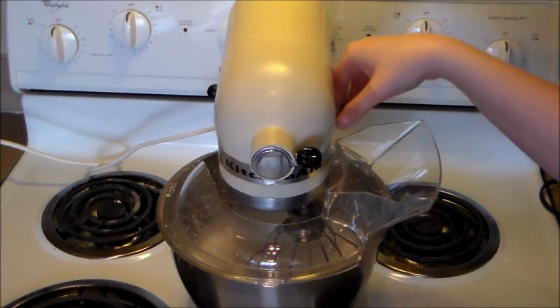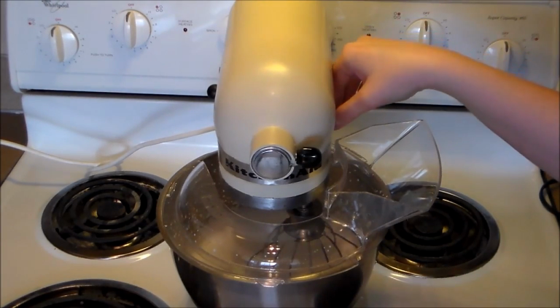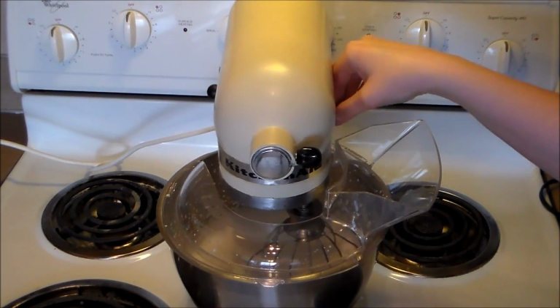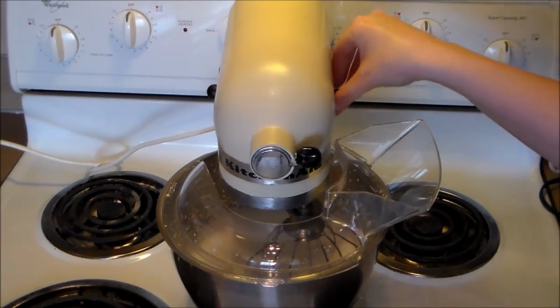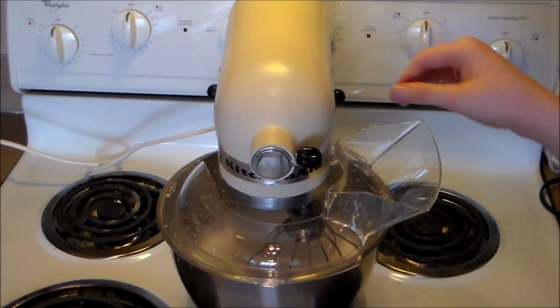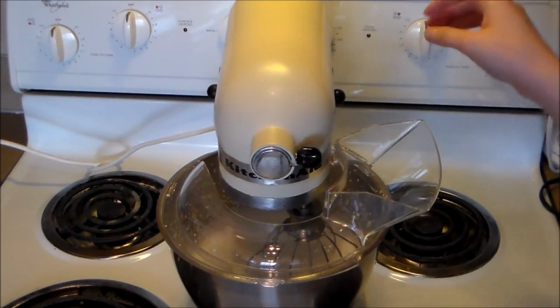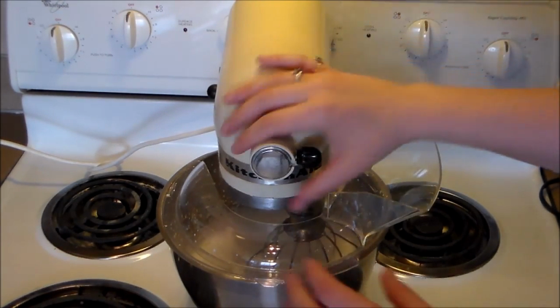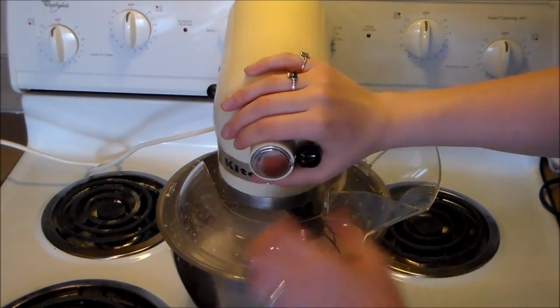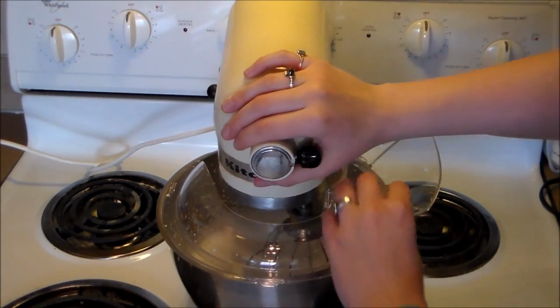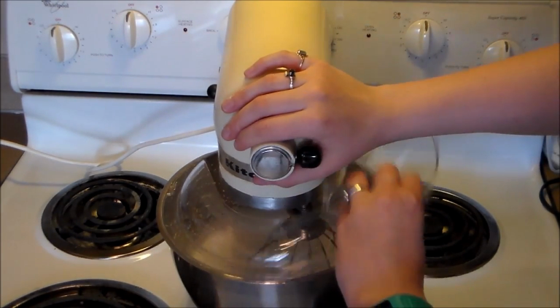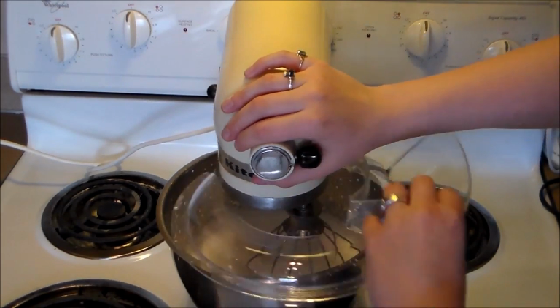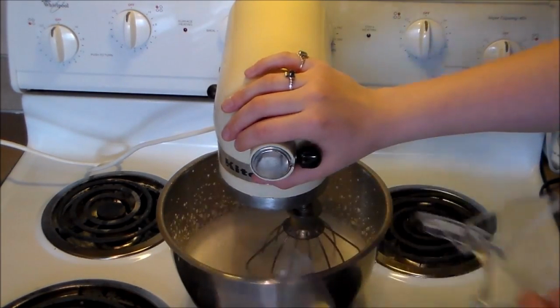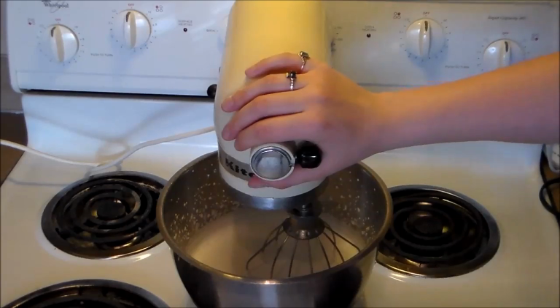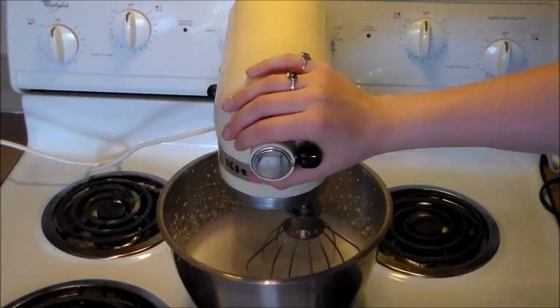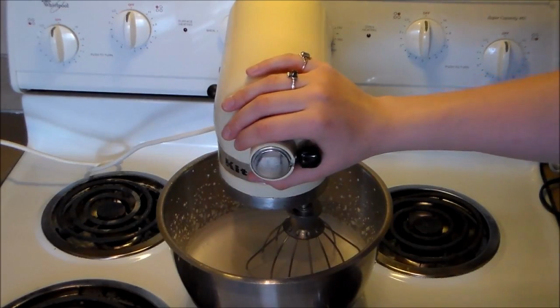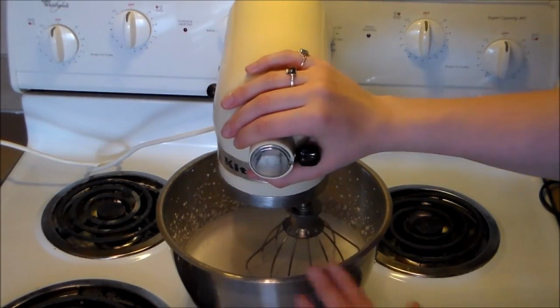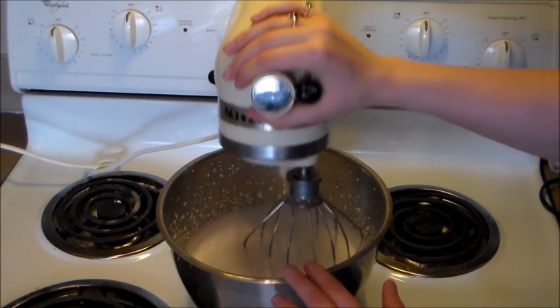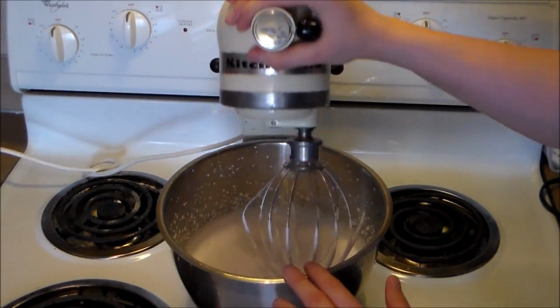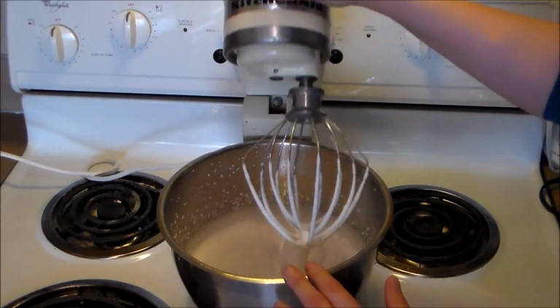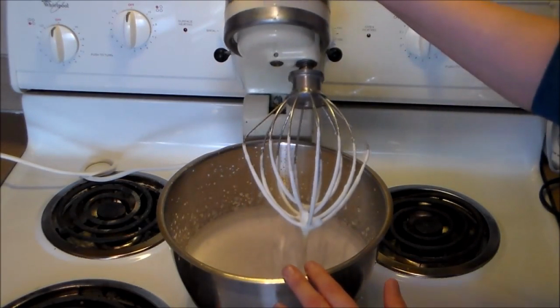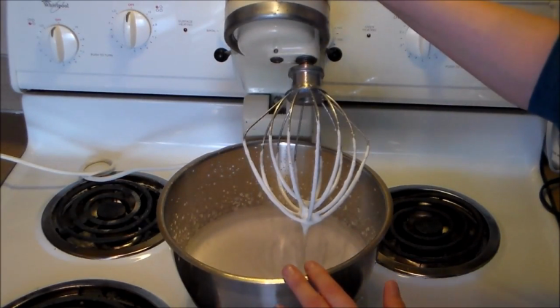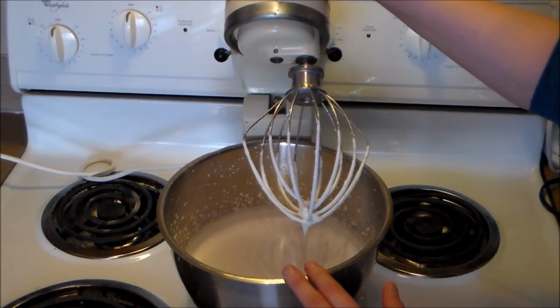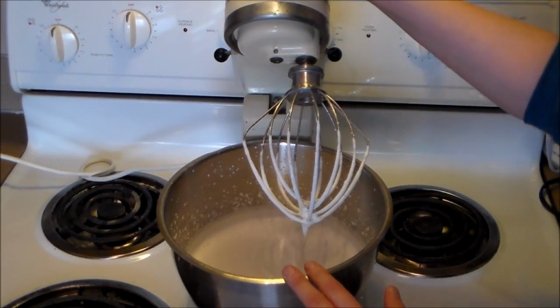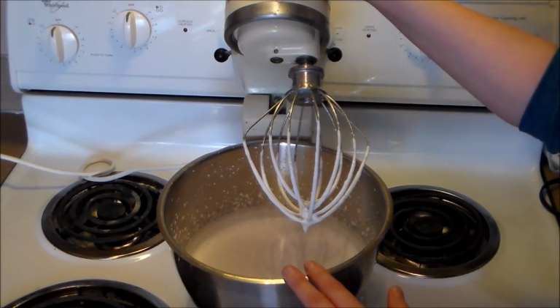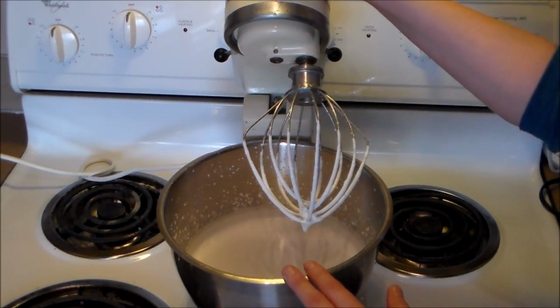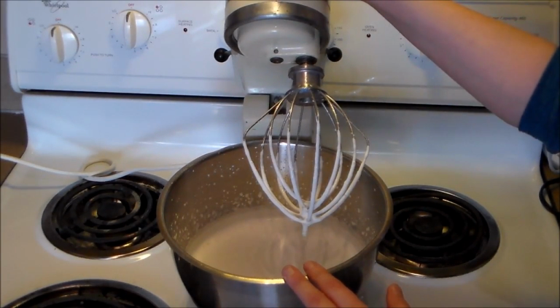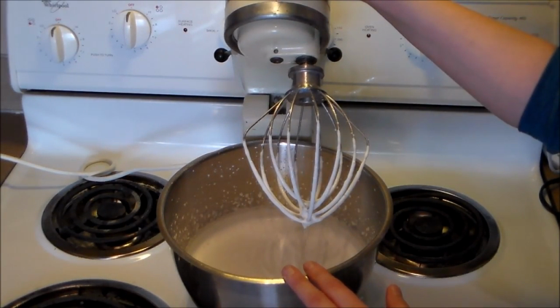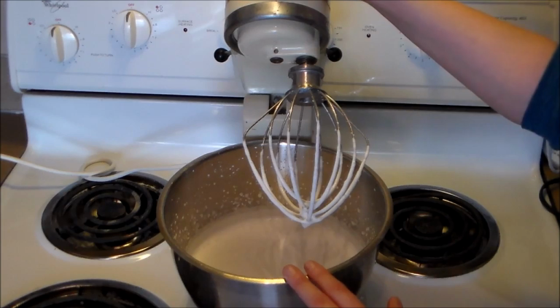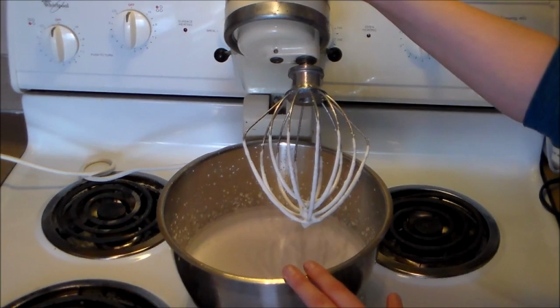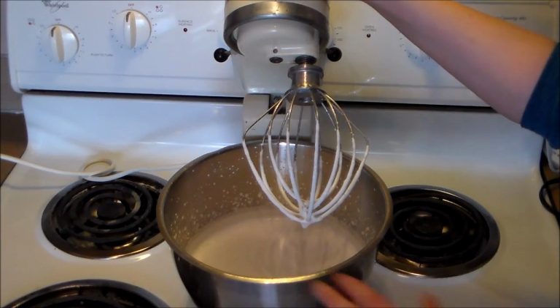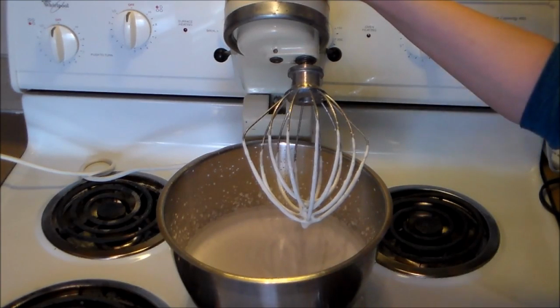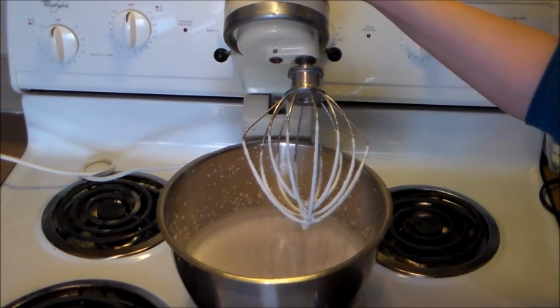It's been about two minutes and we're going to check it now to see where it's at. It's still pretty soupy so we're going to put it on for about another 30 seconds to a minute.